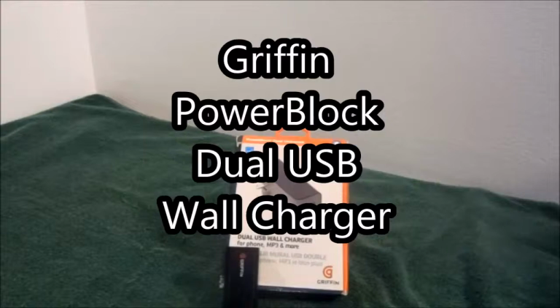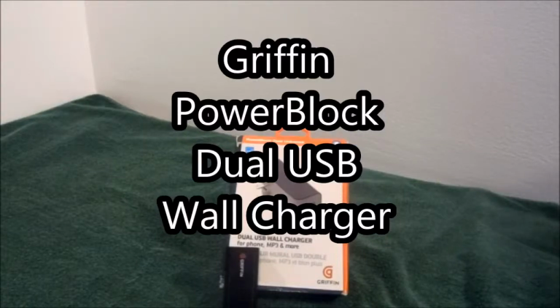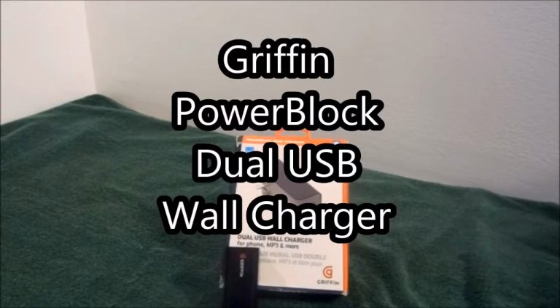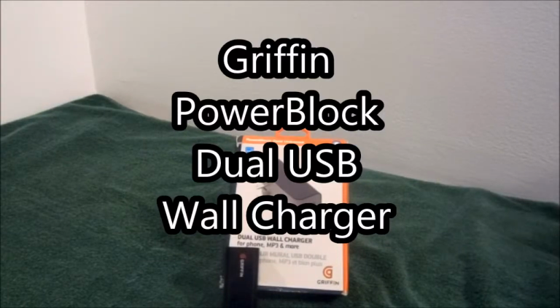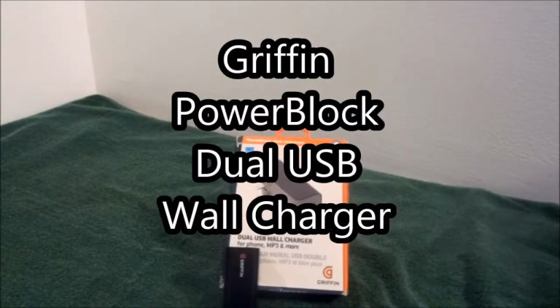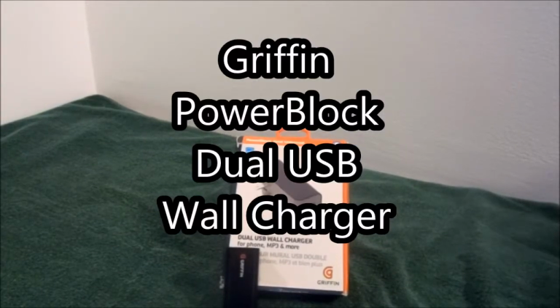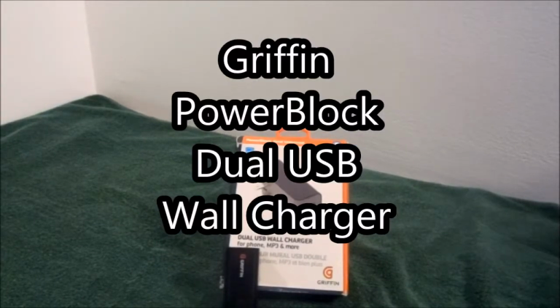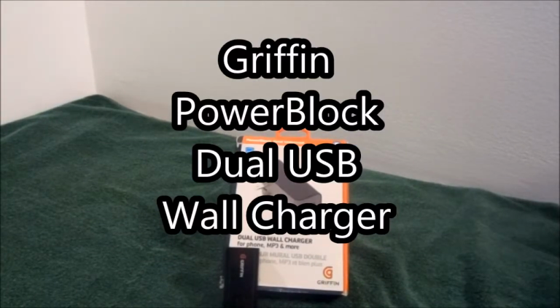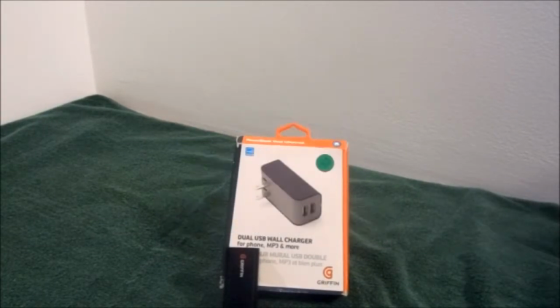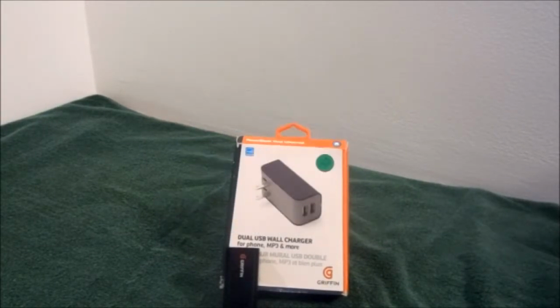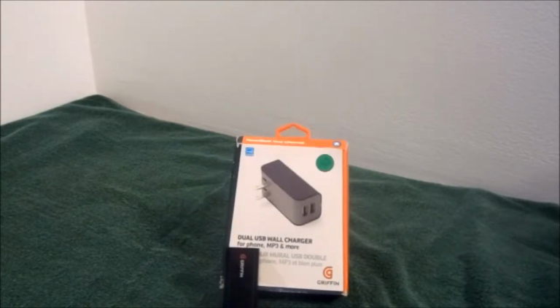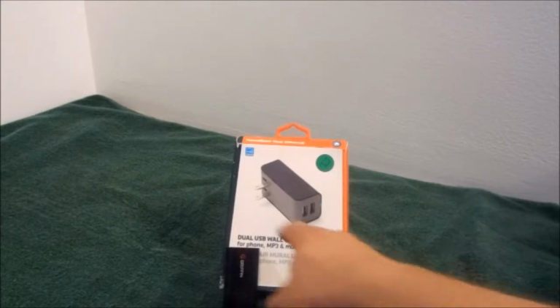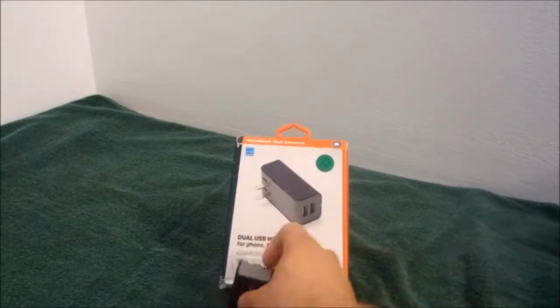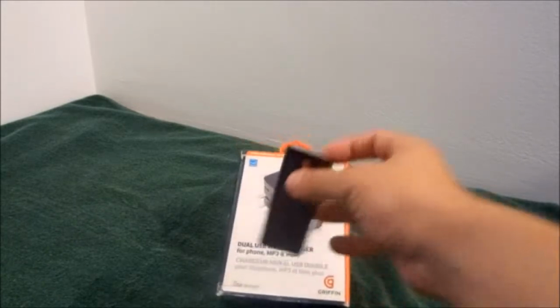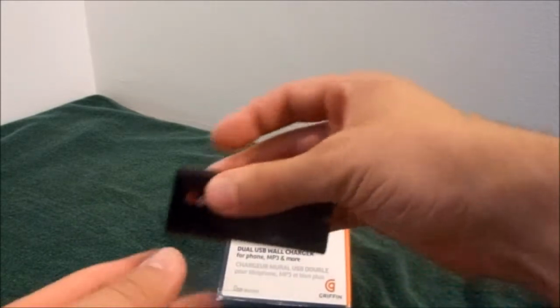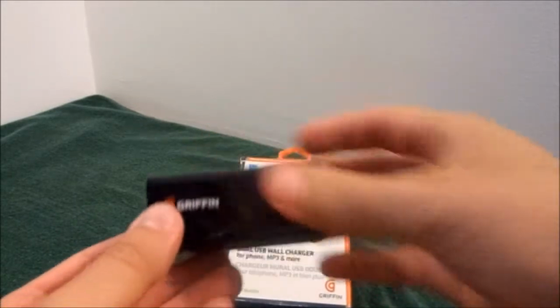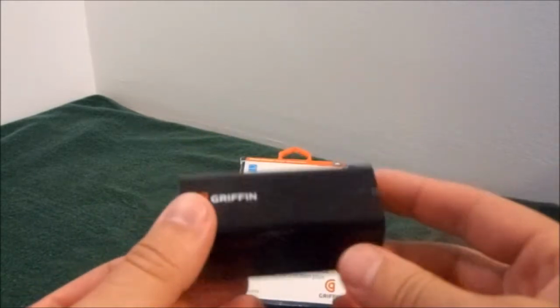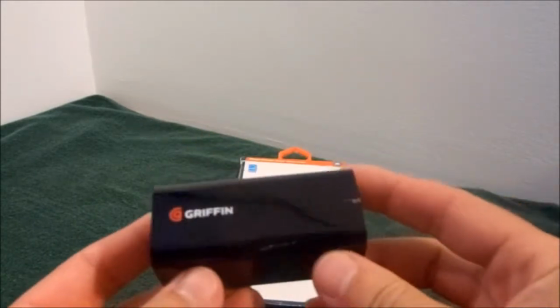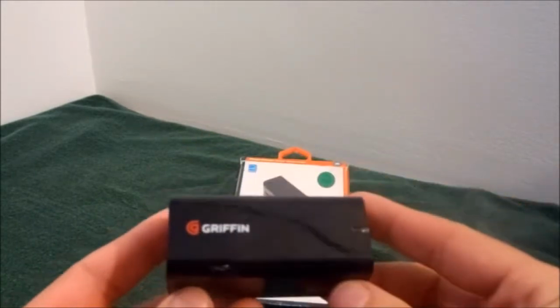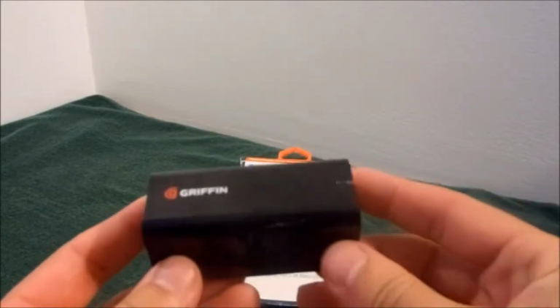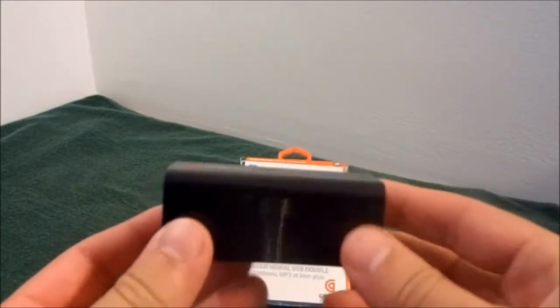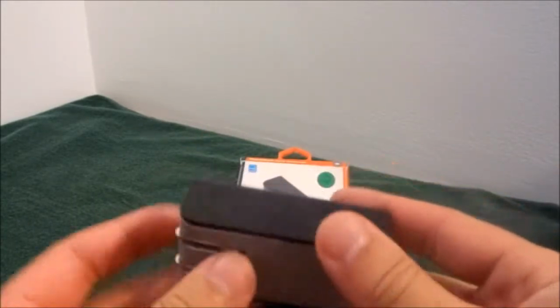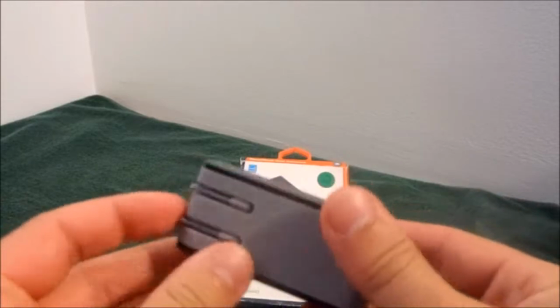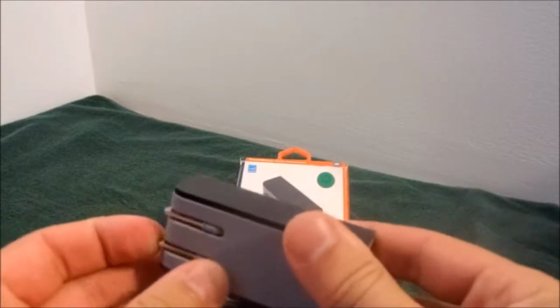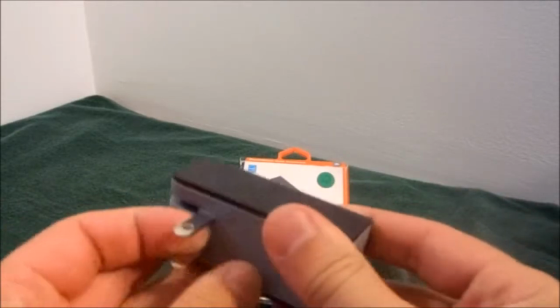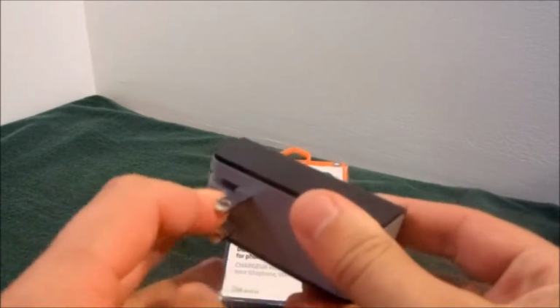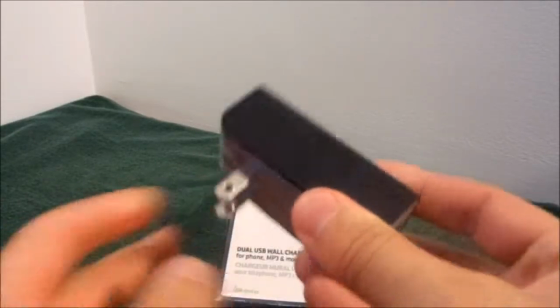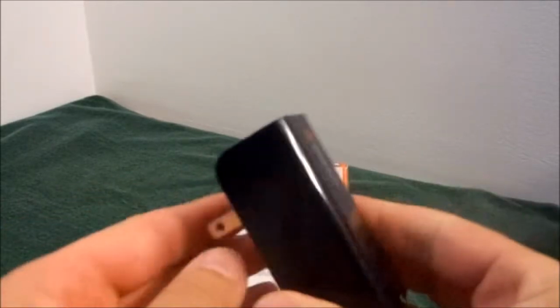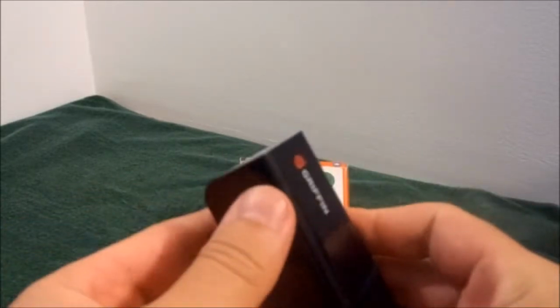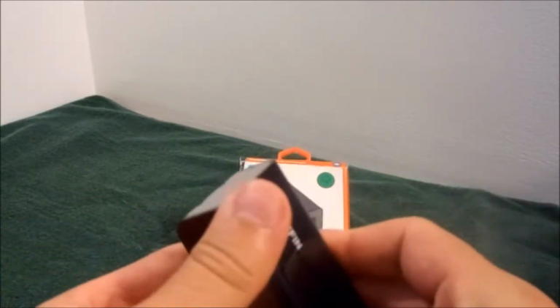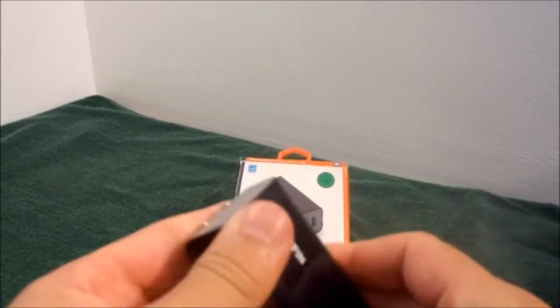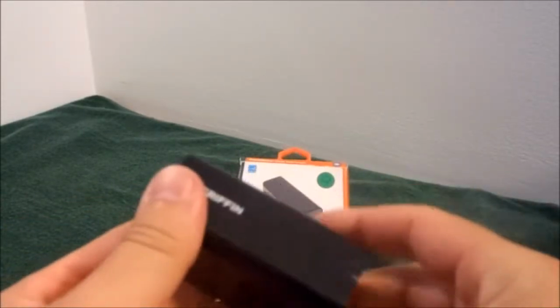Hello Amazon and welcome to my review of the Griffith PowerBlock Dual USB Wall Charger. As you can see, it's a very nice, sleek, compact unit. Ideal for traveling with the fold-flat blades that easily fold in.